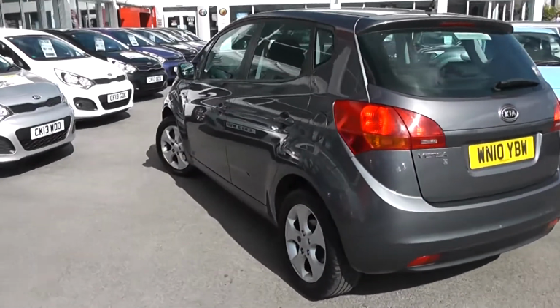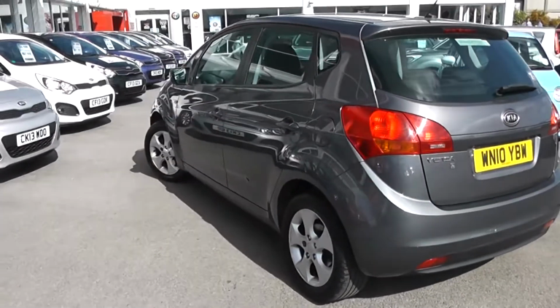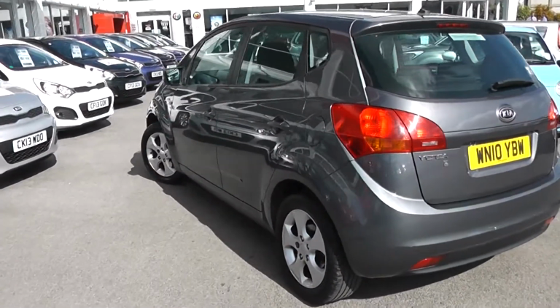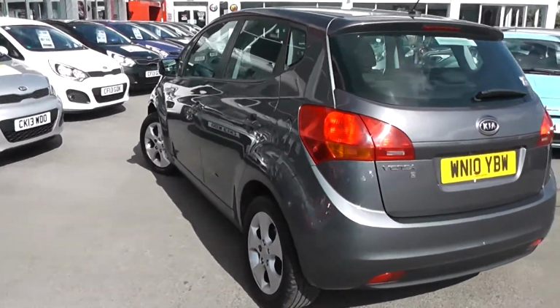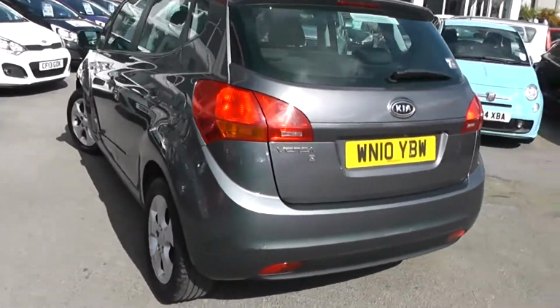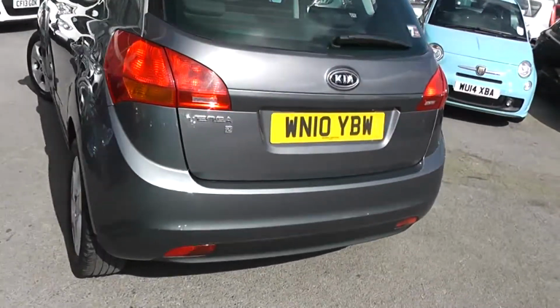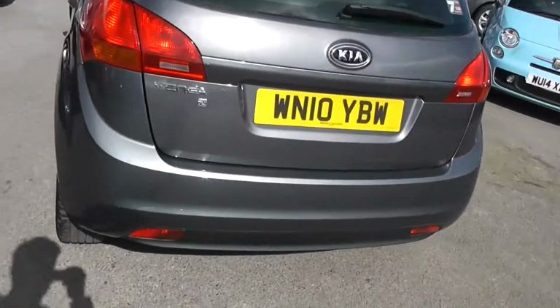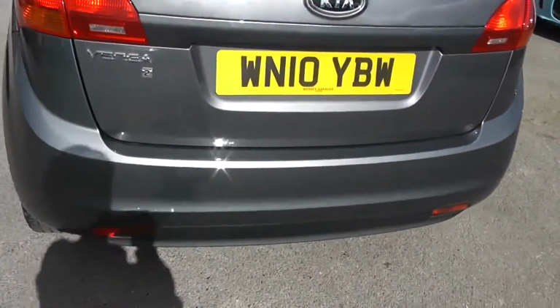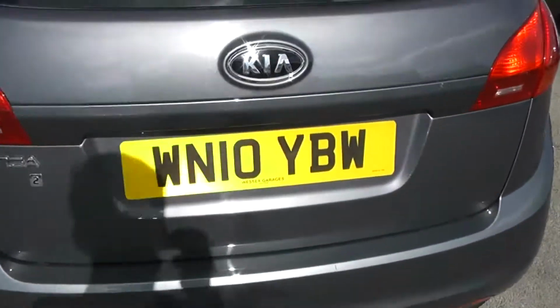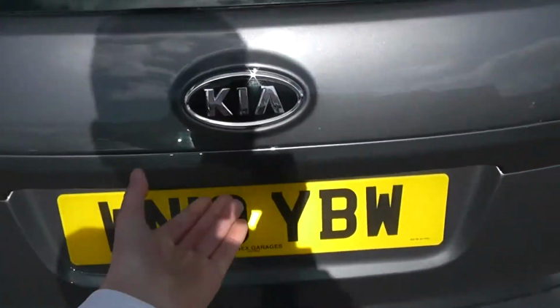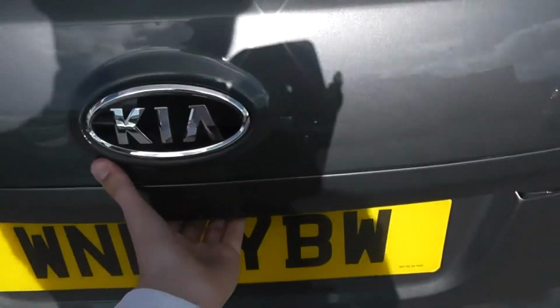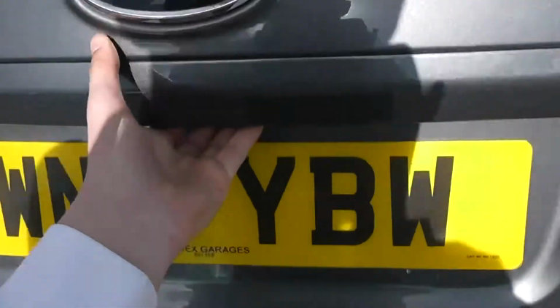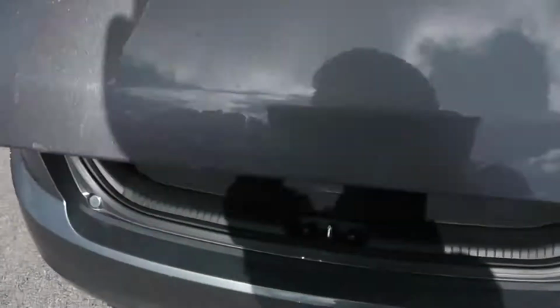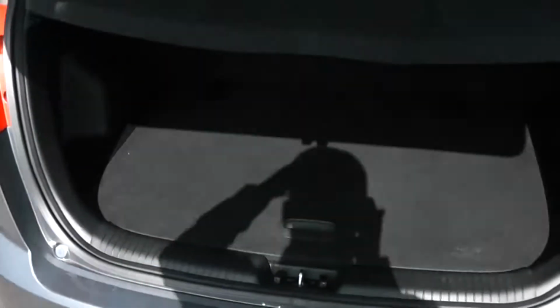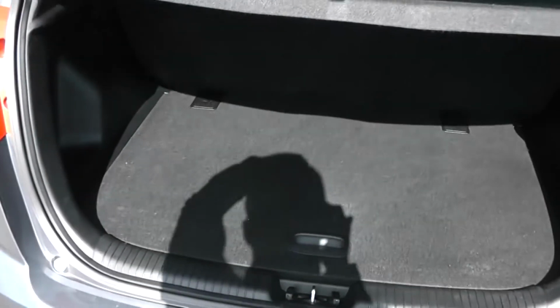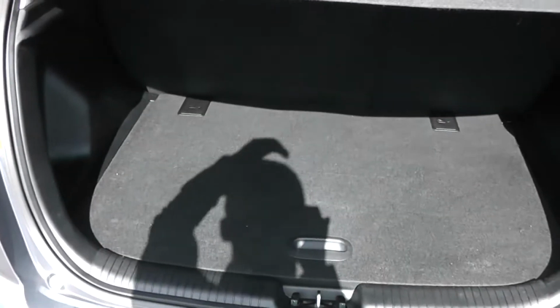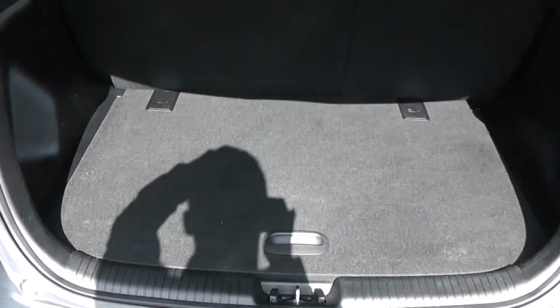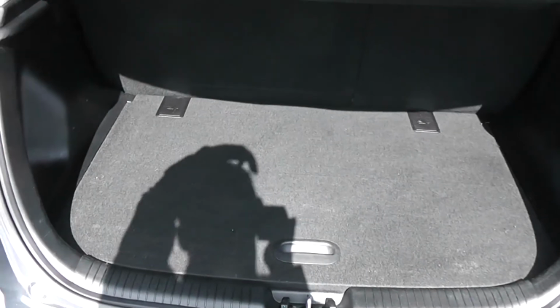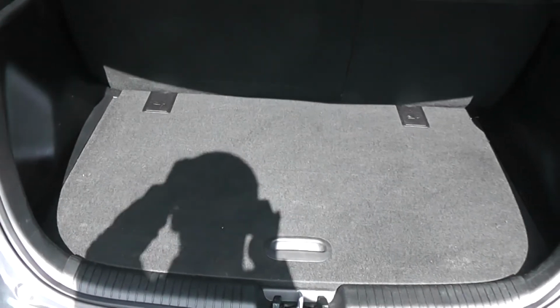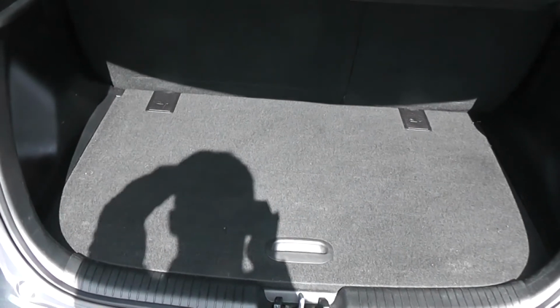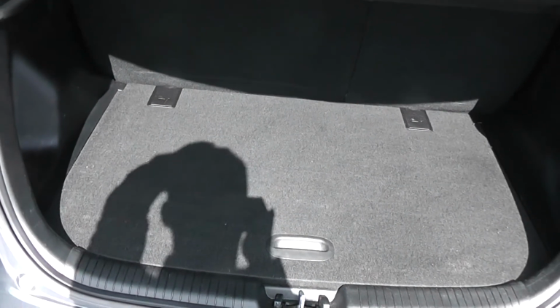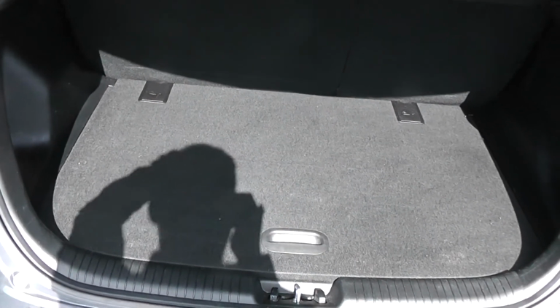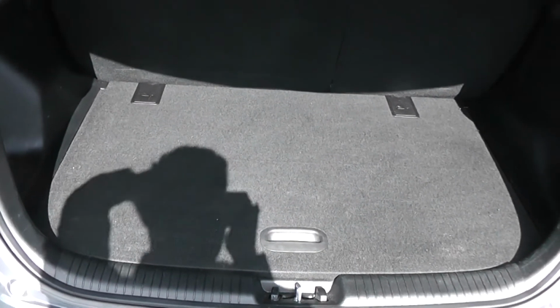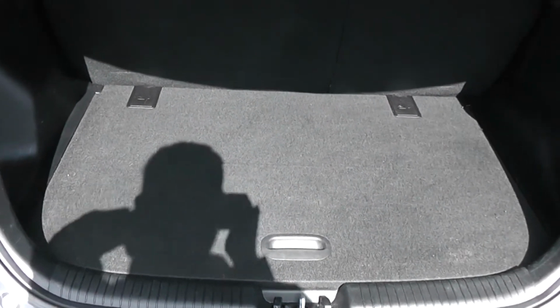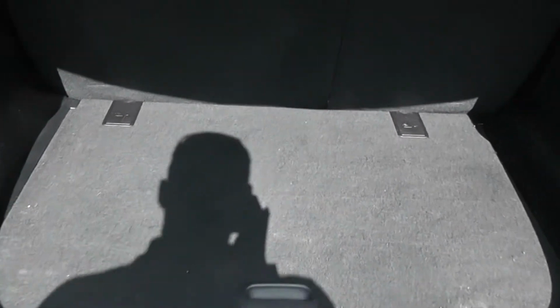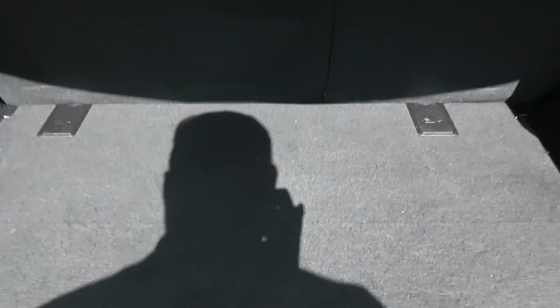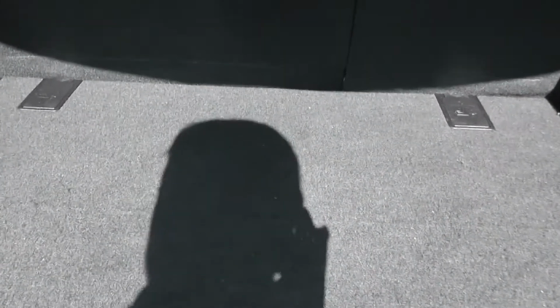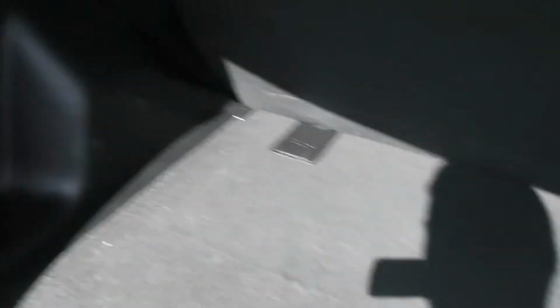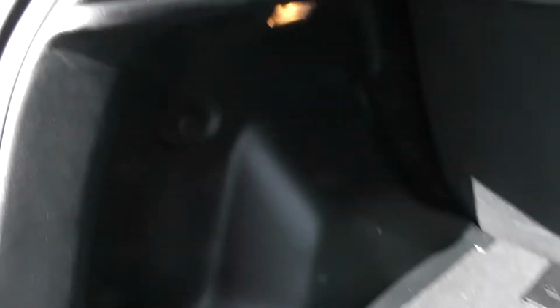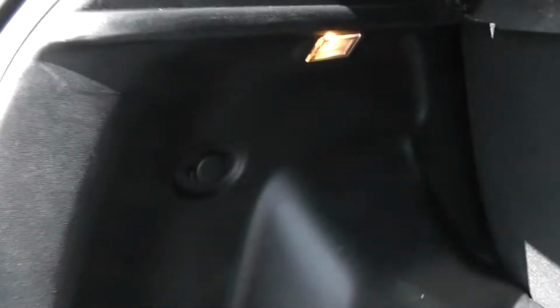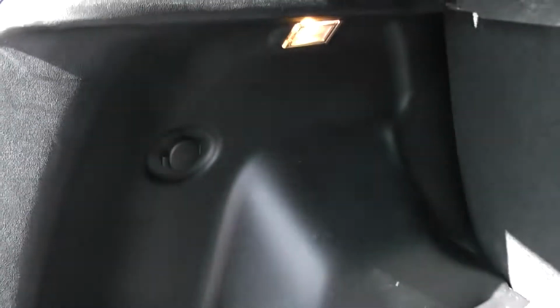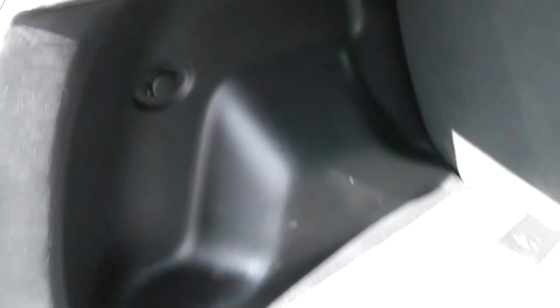Great condition all round. We'll take a look into the boot. We've got a nice spacious boot space with 60/40 split-fold rear seats as well, so you can make more space in the back if you need to. There's boot lighting to the left and a 12-volt power socket.